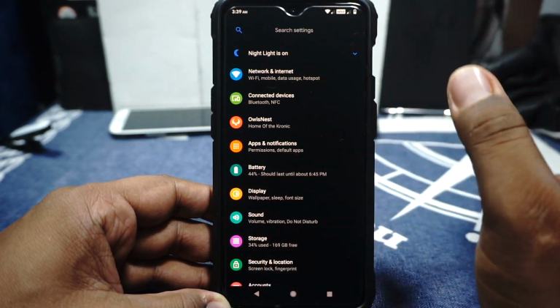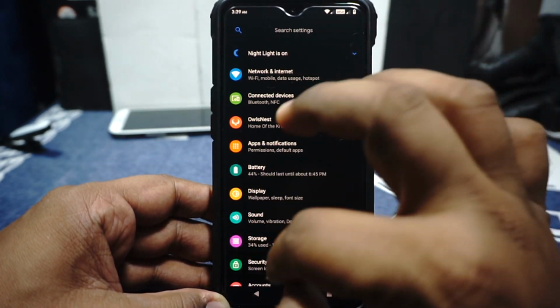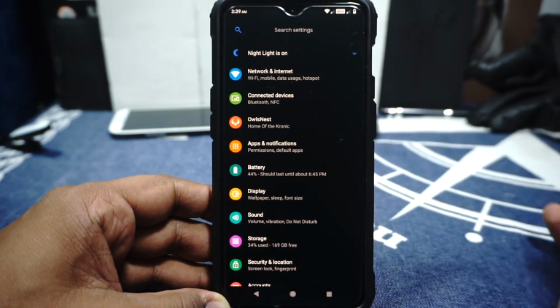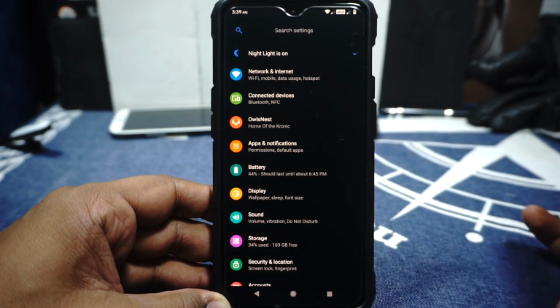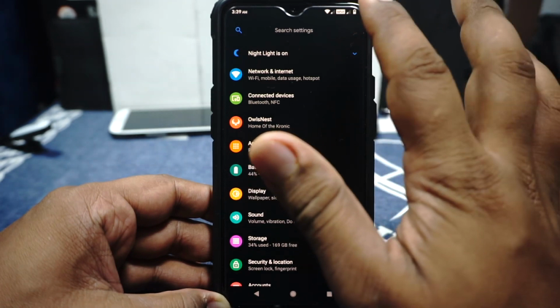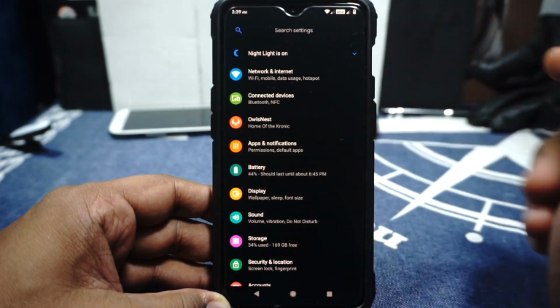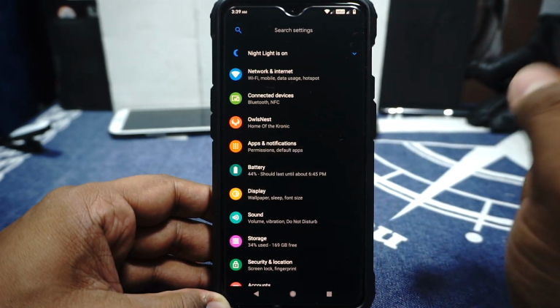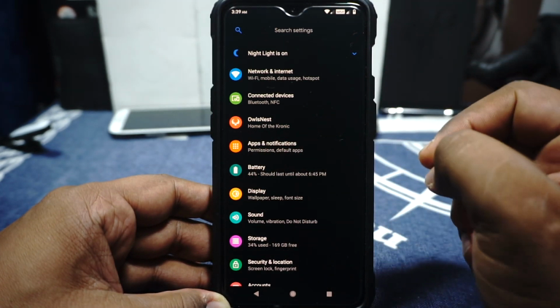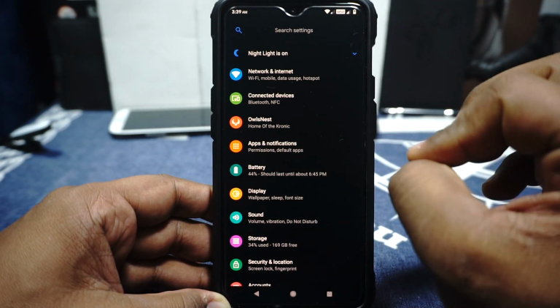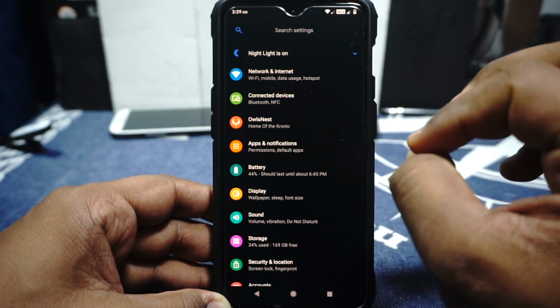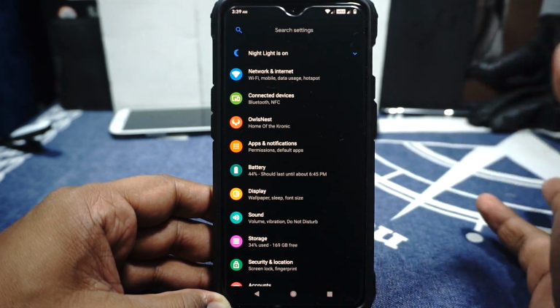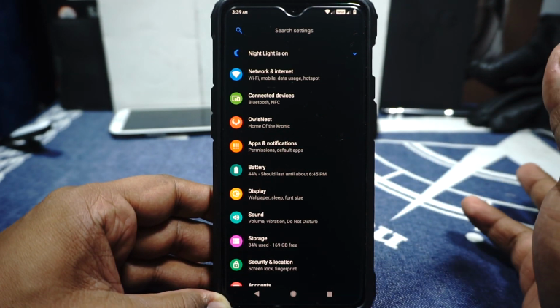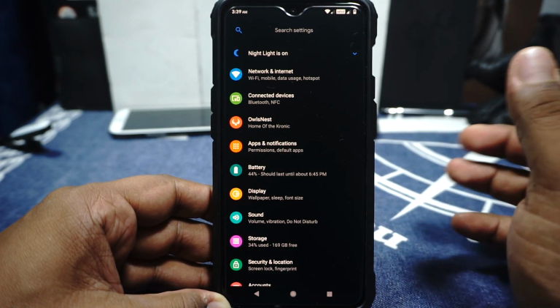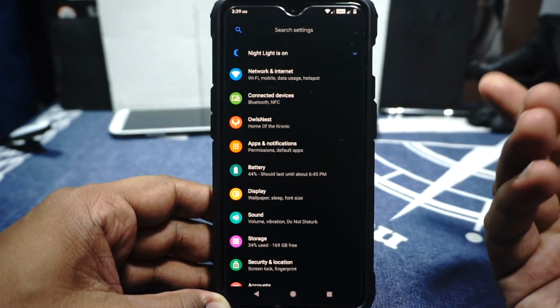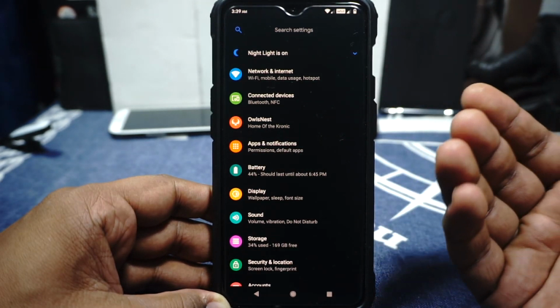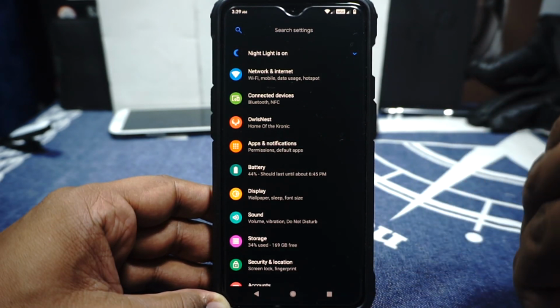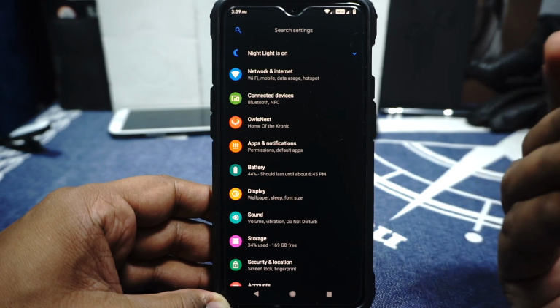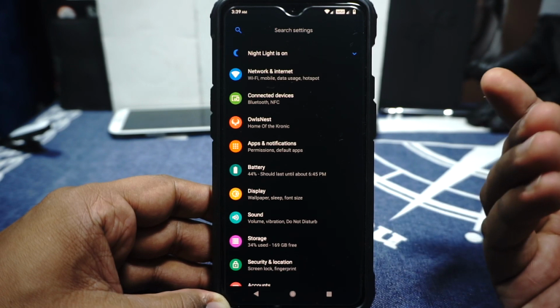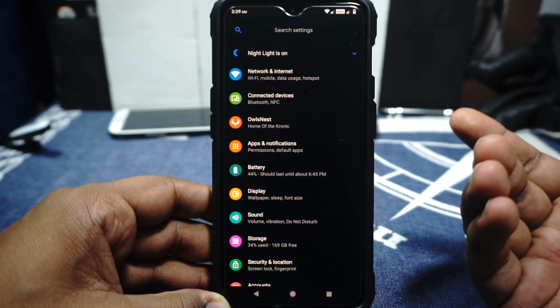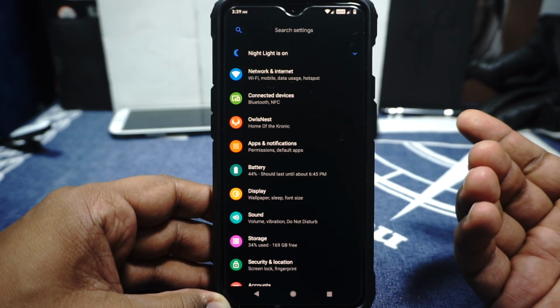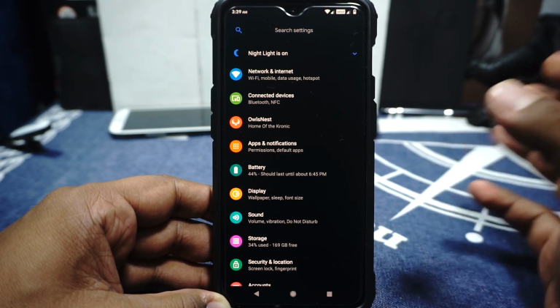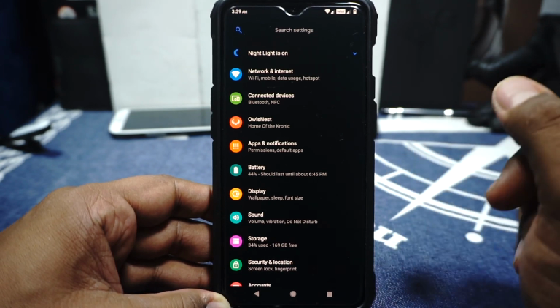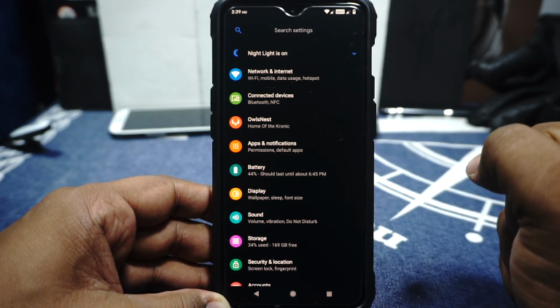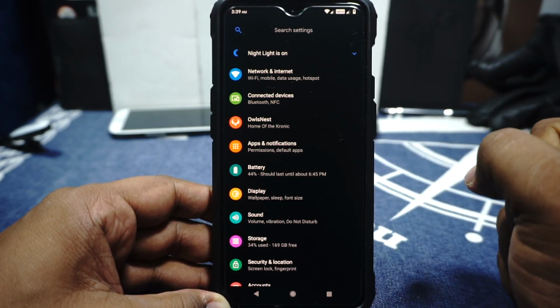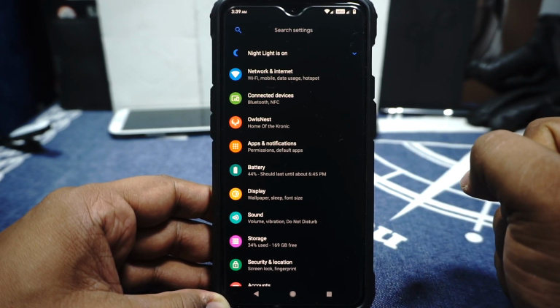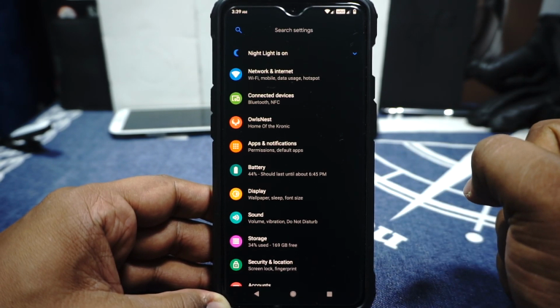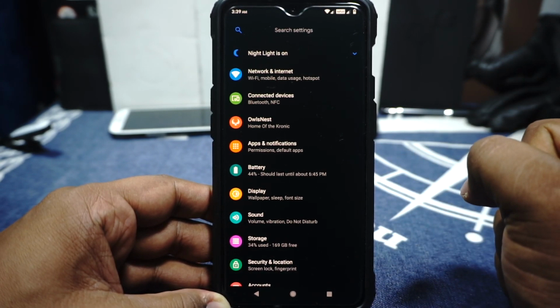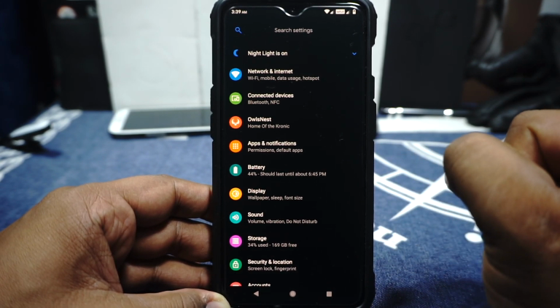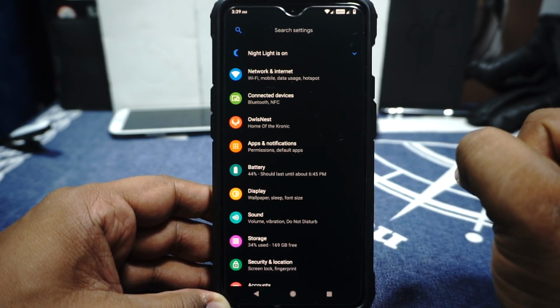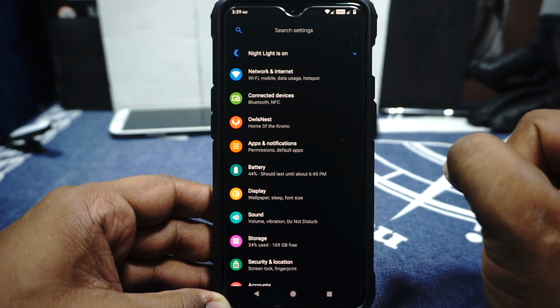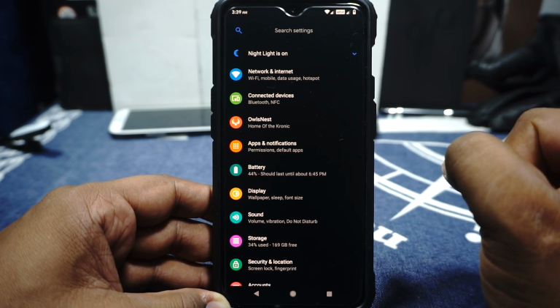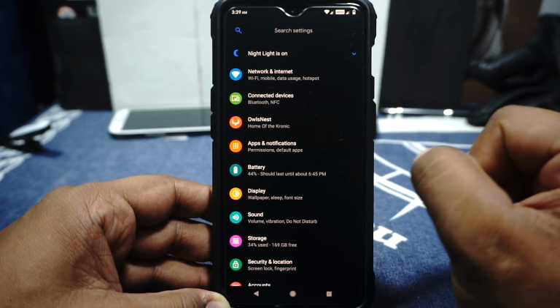Before everything else — everything is working. VoLTE is working, Wi-Fi is working. I don't have any issues with any of that. As a phone, it is a very, very good daily driver. There are a few things which I would have appreciated more, and I'll talk about them in the experience section.